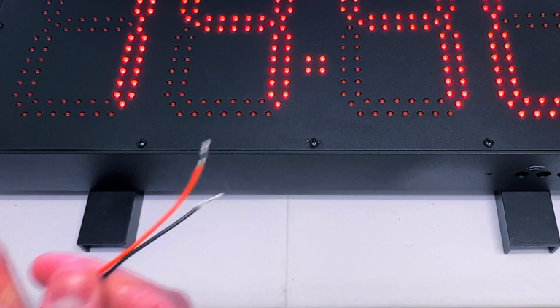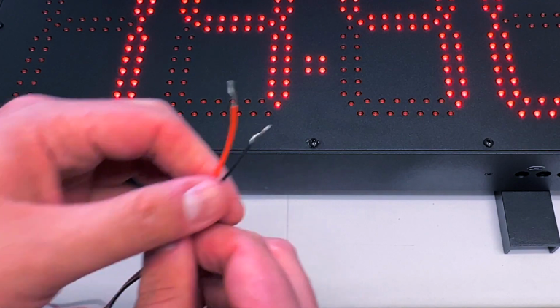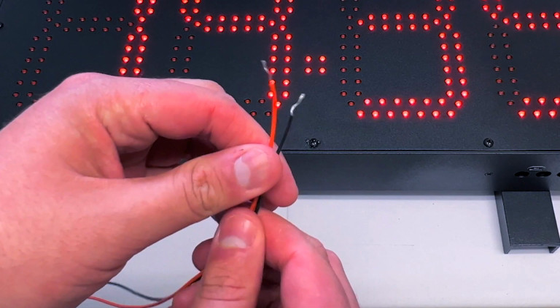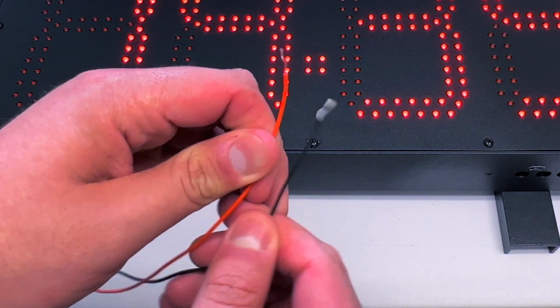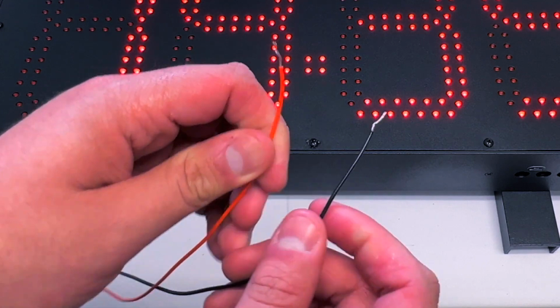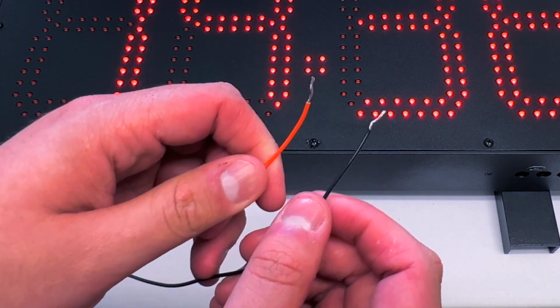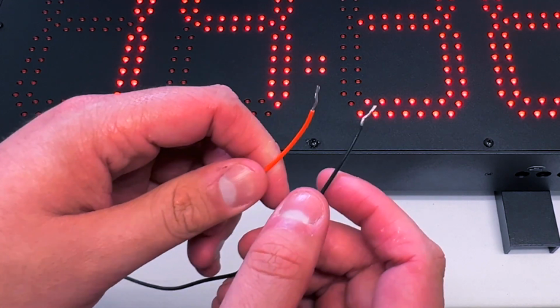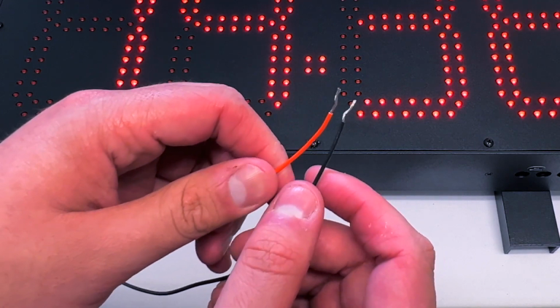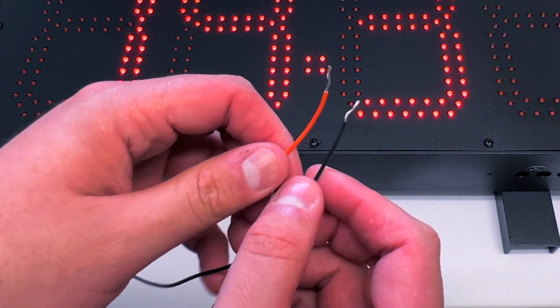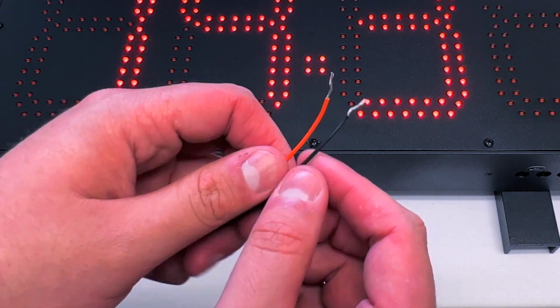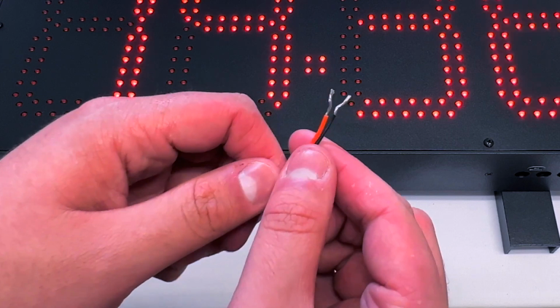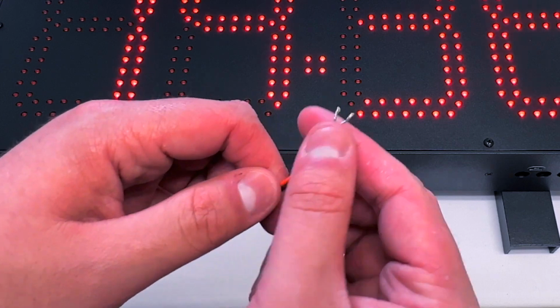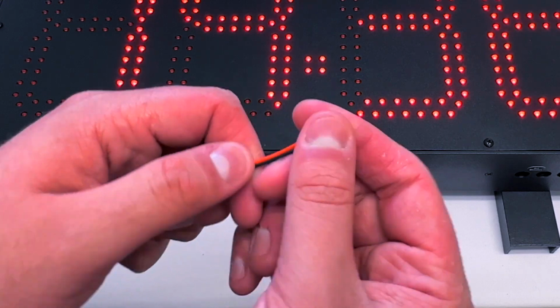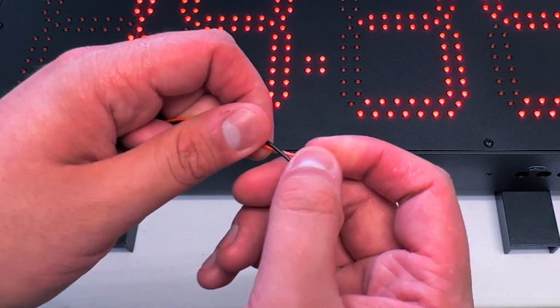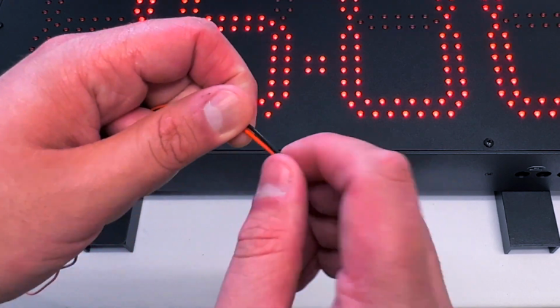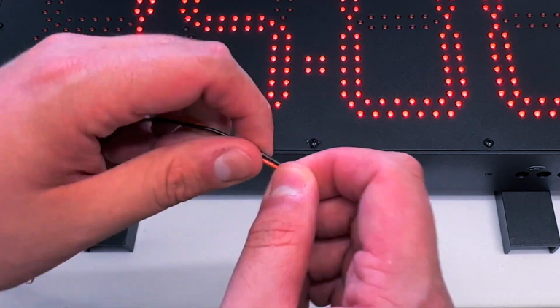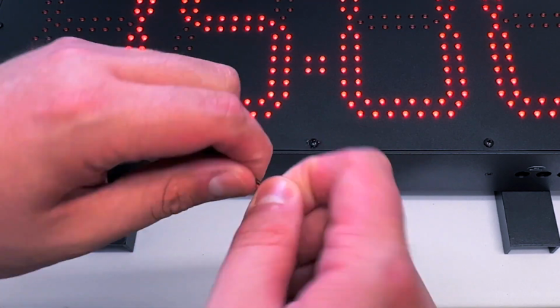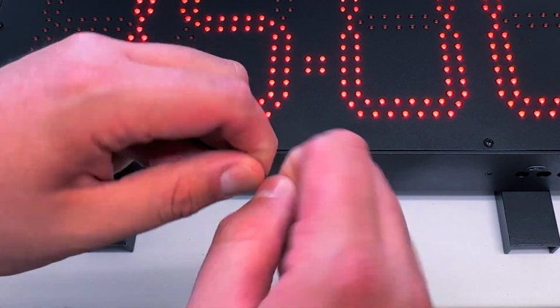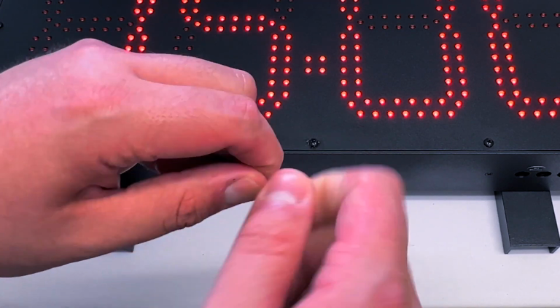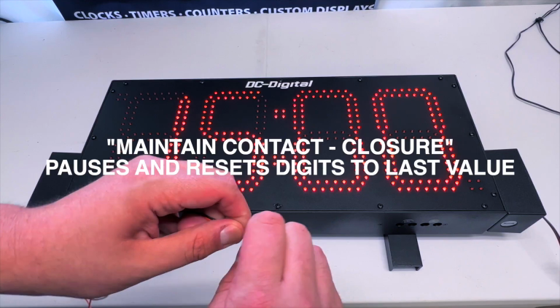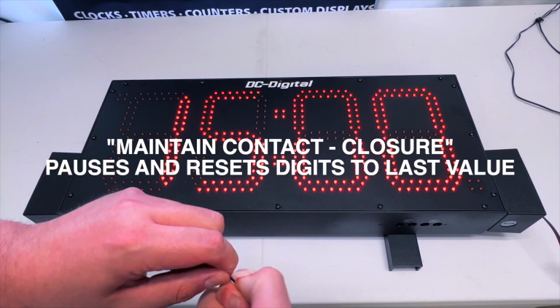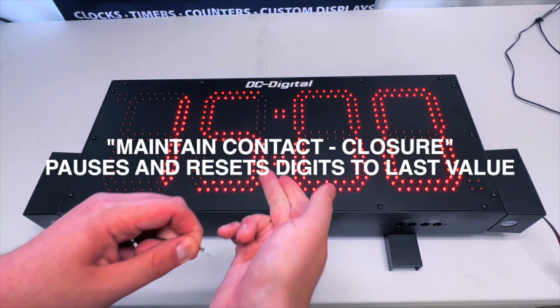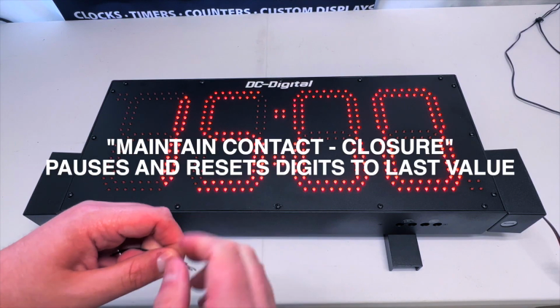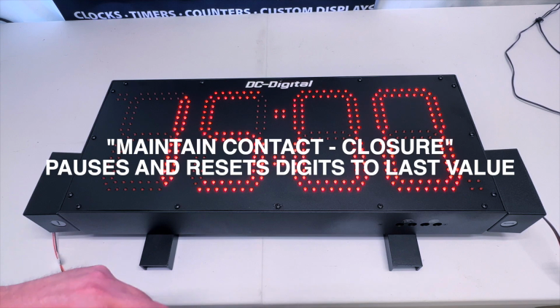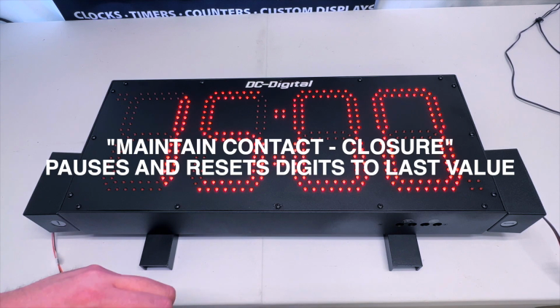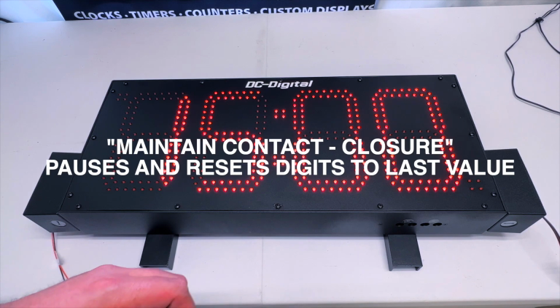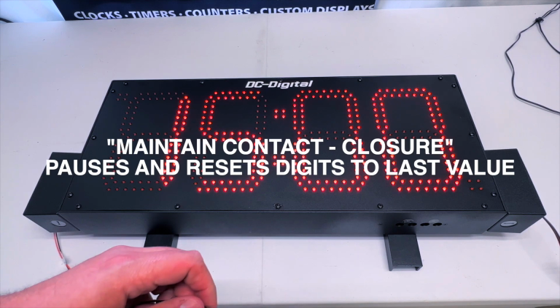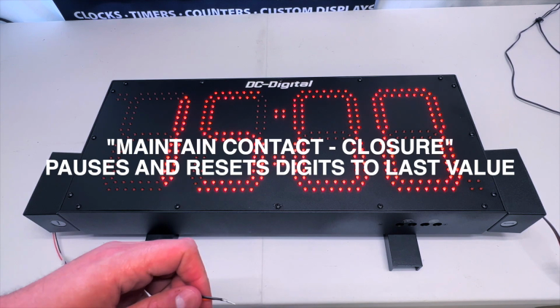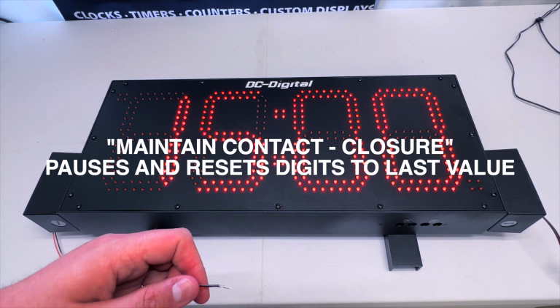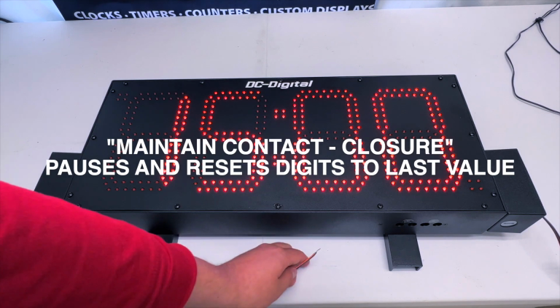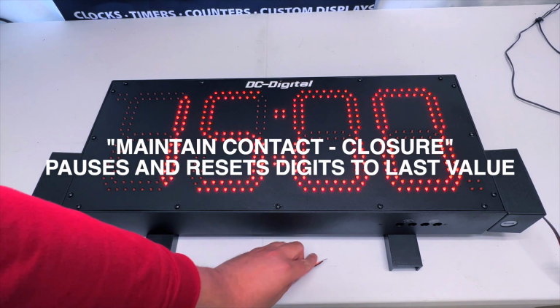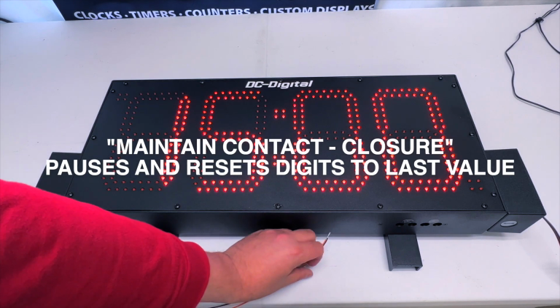If I ever want to pause the countdown timer, I can just put these wires together. As you can see, it resets to the last value that it was set to and pauses the countdown.